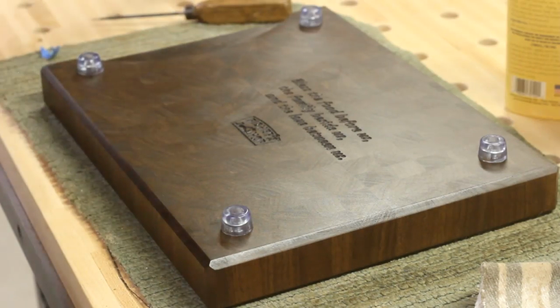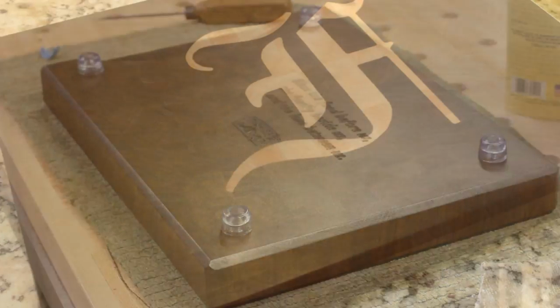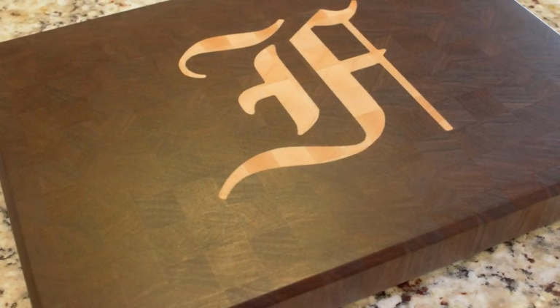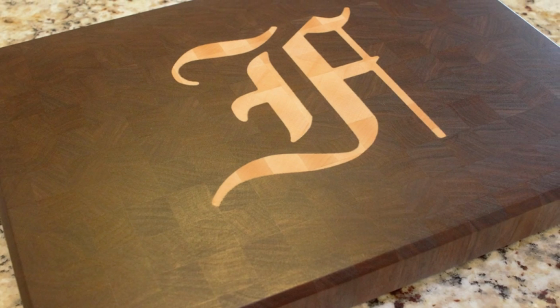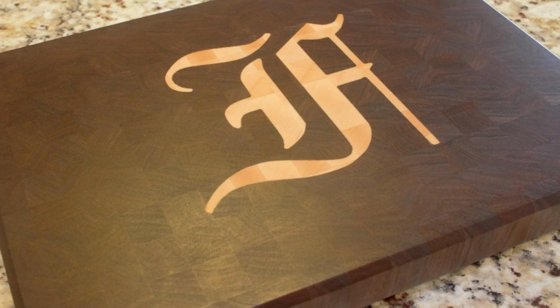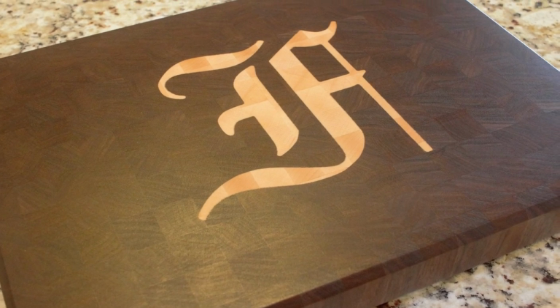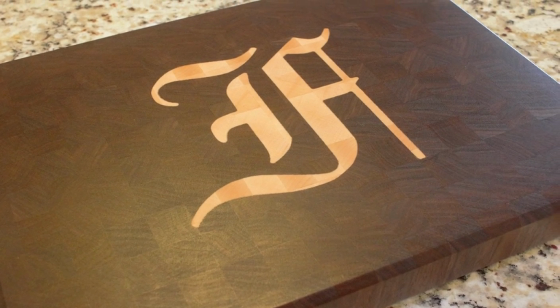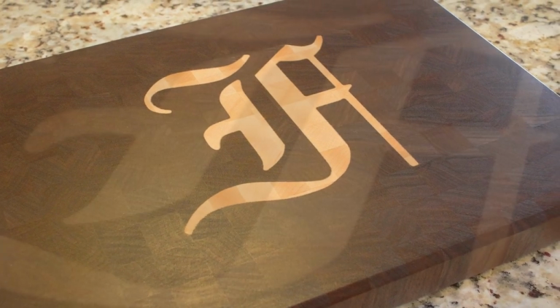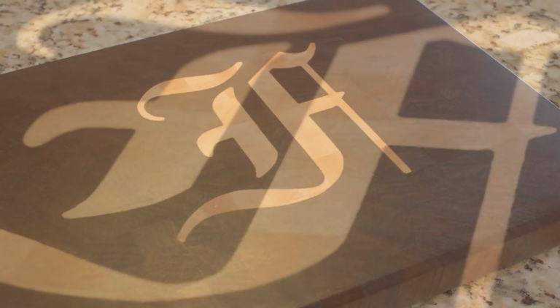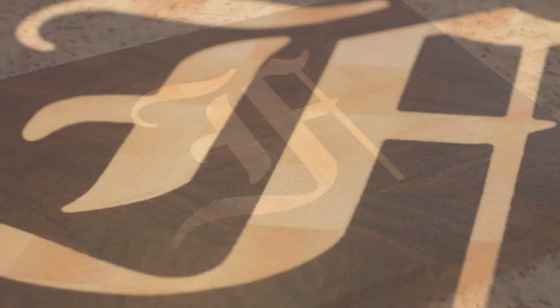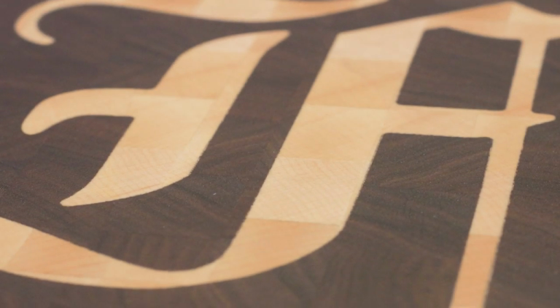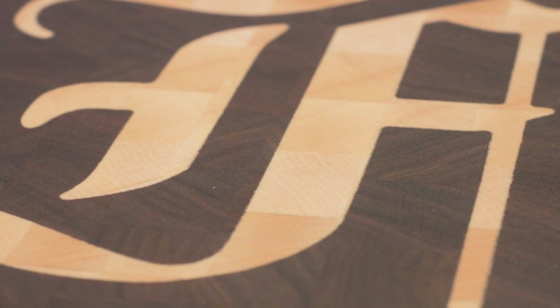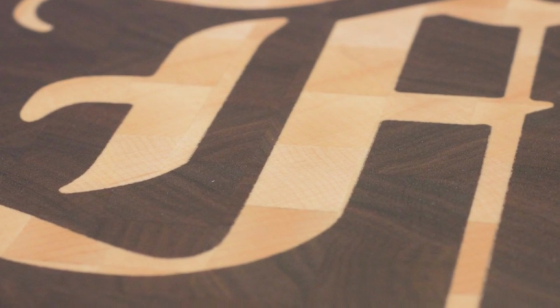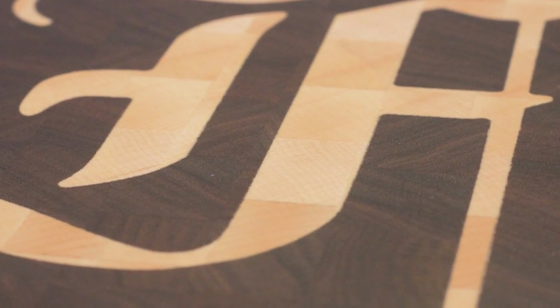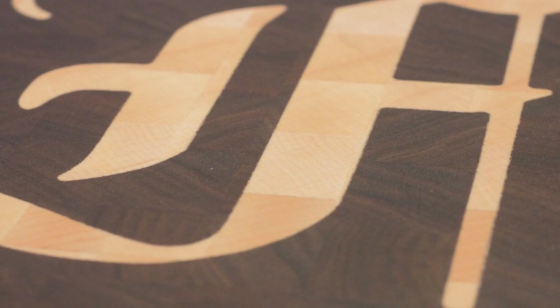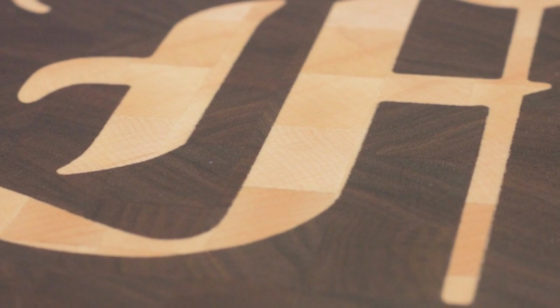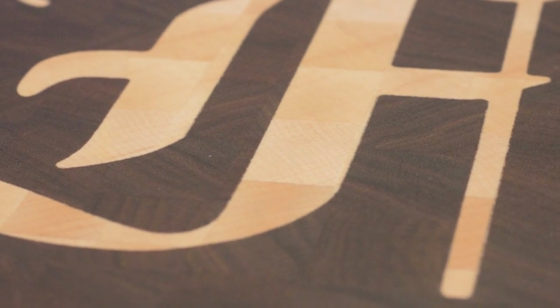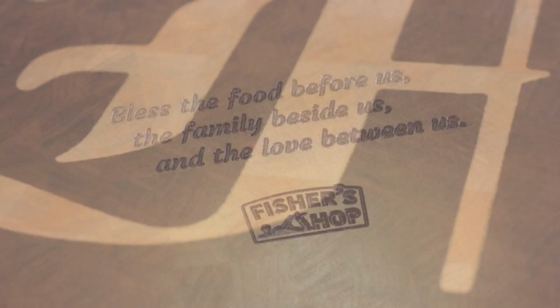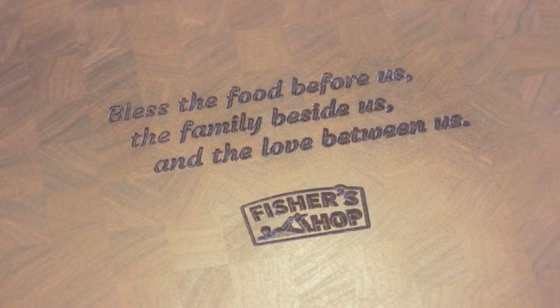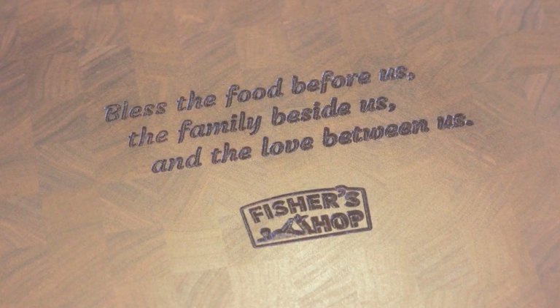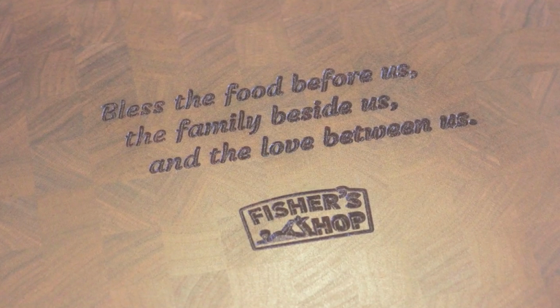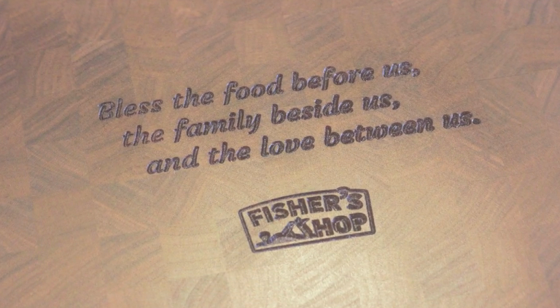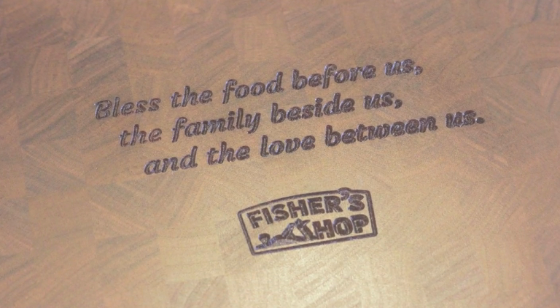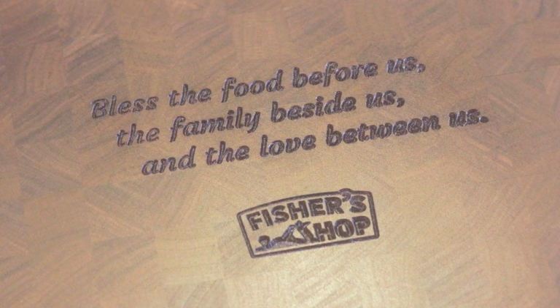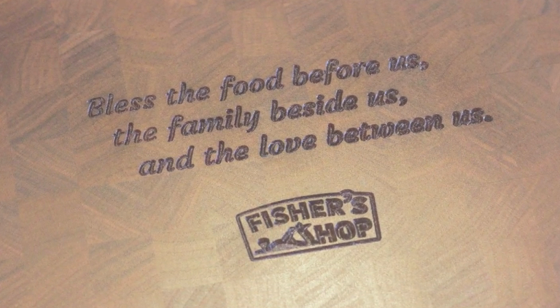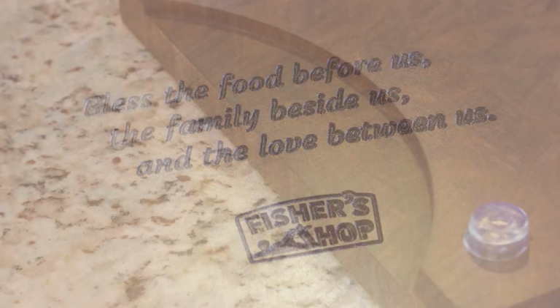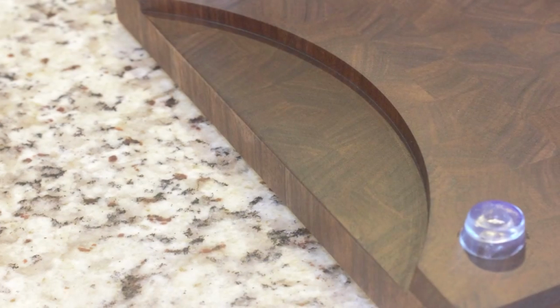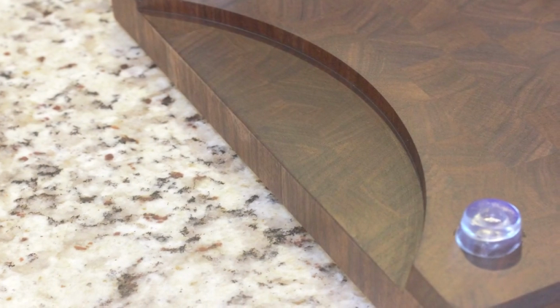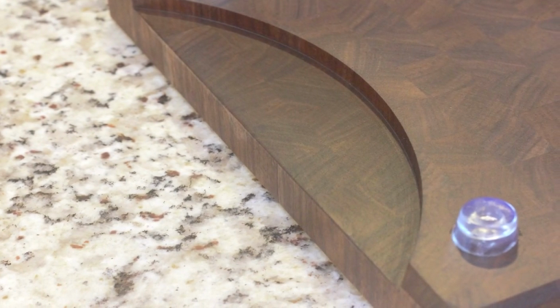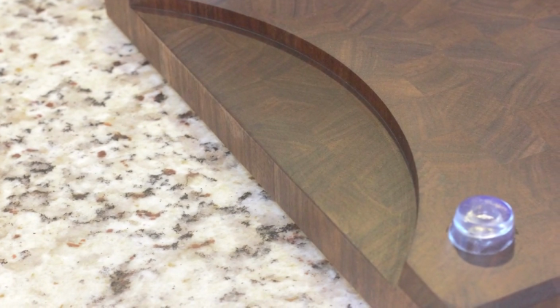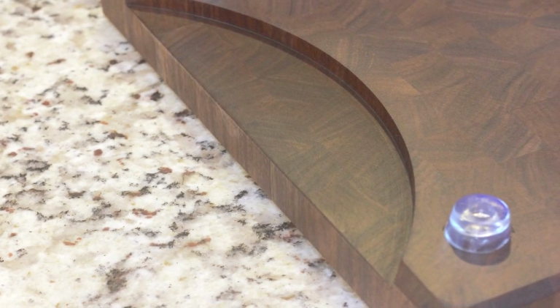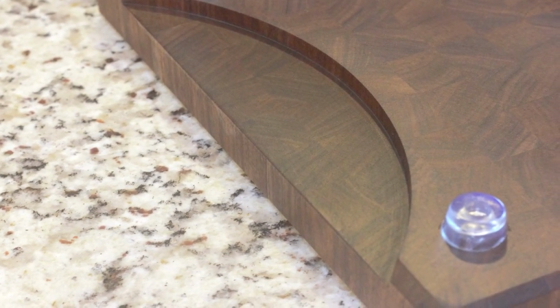And here it is! It just turned out gorgeous. I just love how the end grain pattern looks. The inlay turned out perfectly, and the engraving on the back adds a personal touch. And the recess for the plate on the bottom turned out to be a pretty cool idea too.